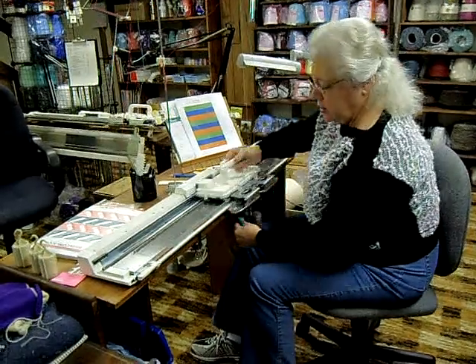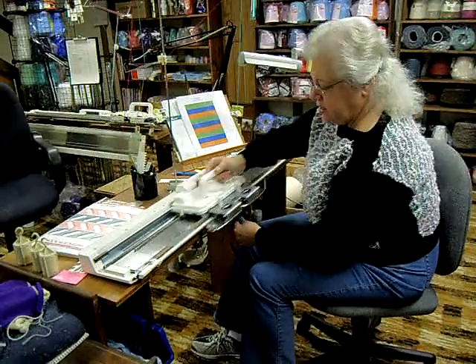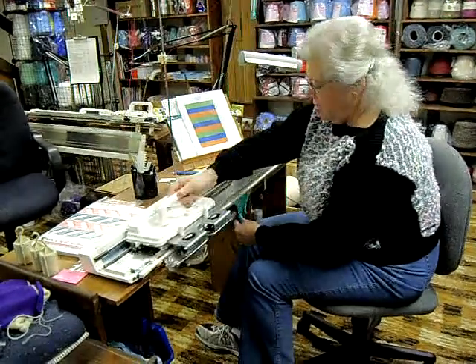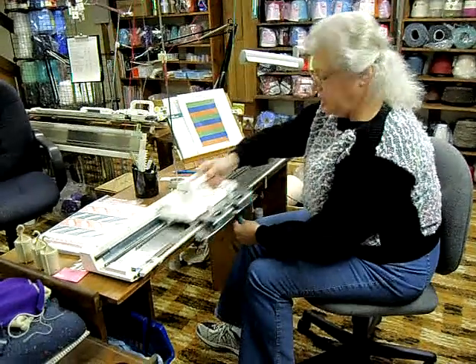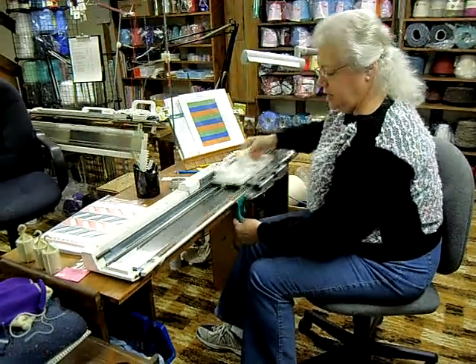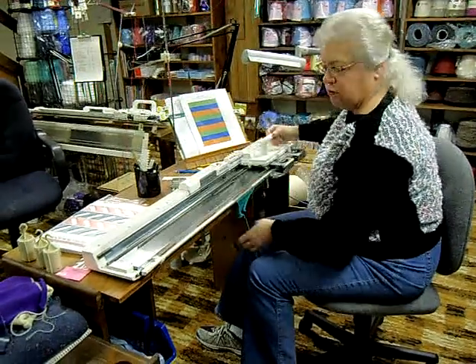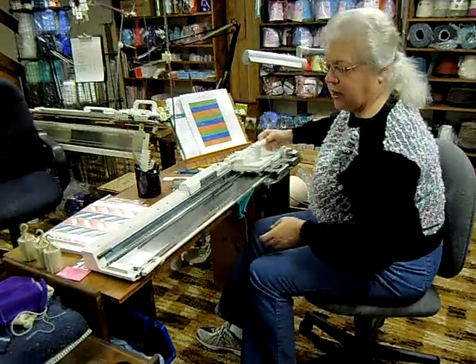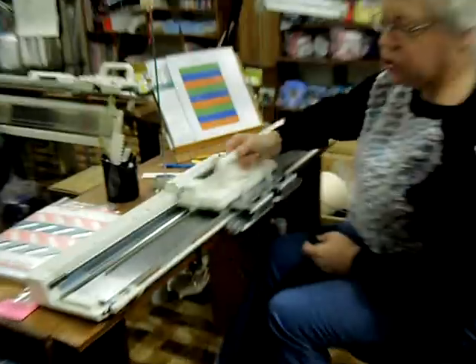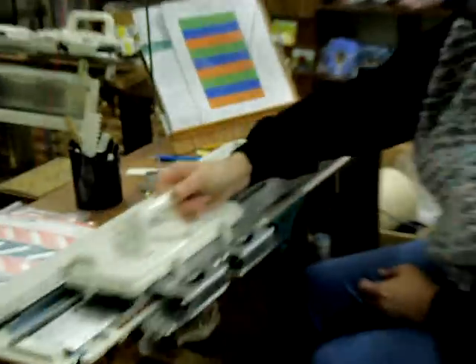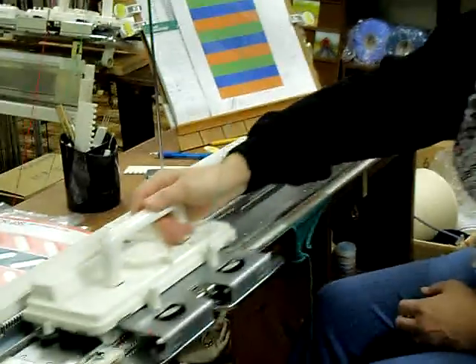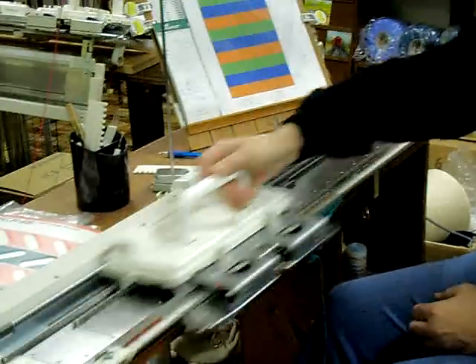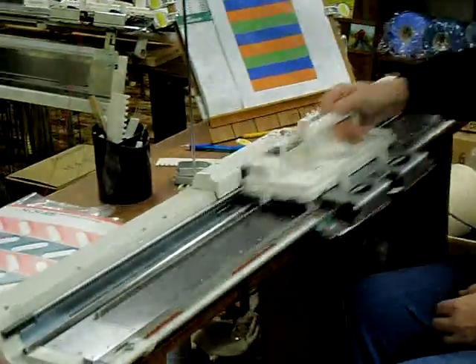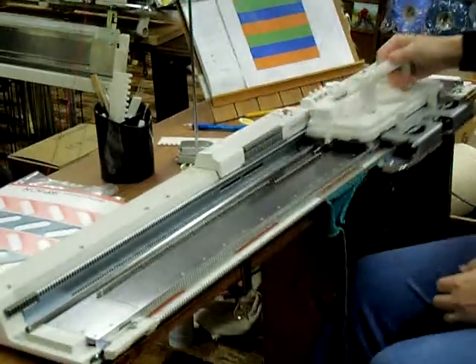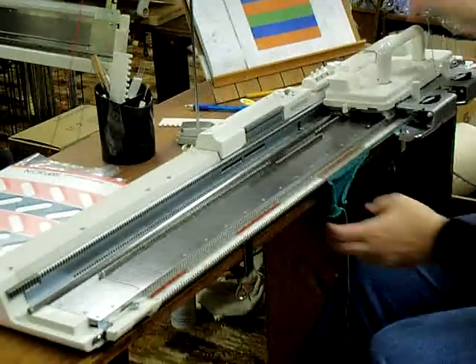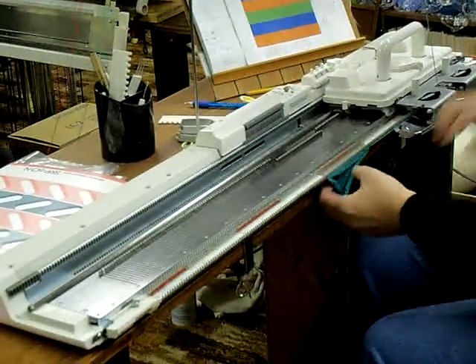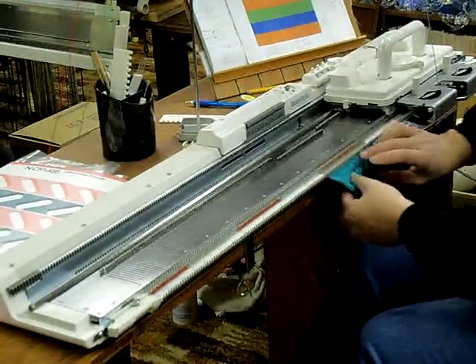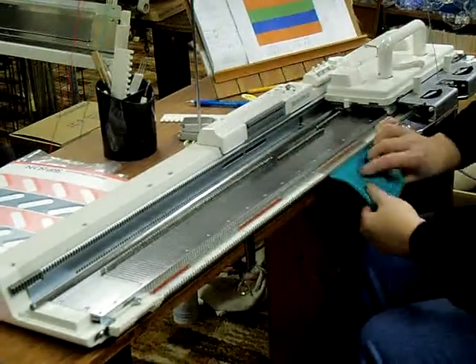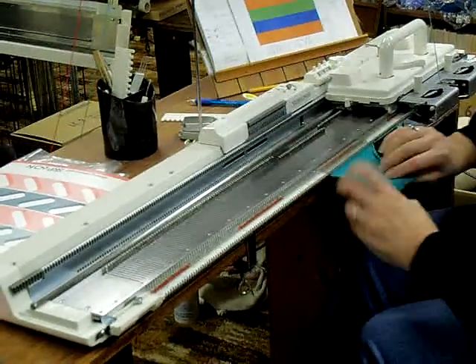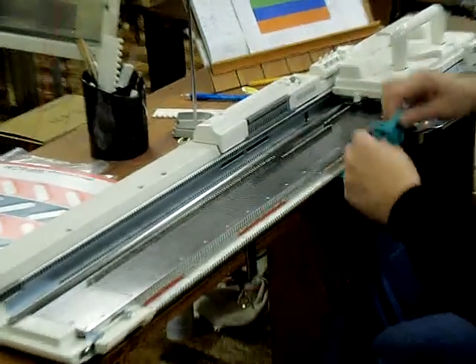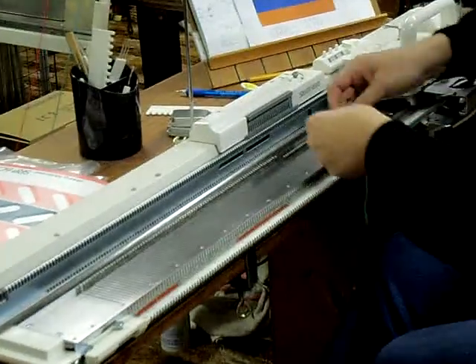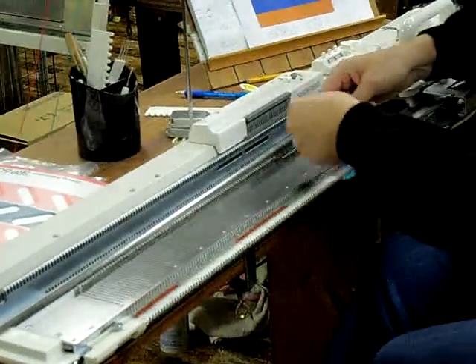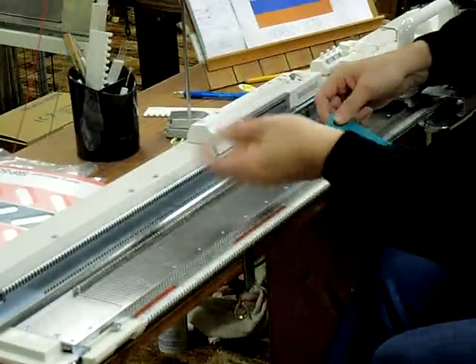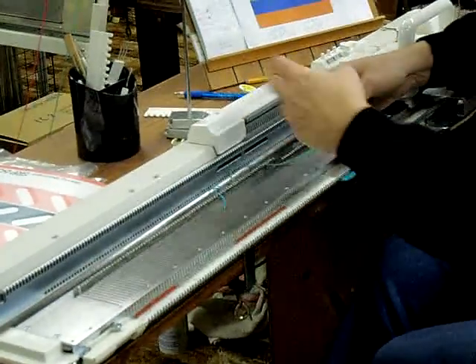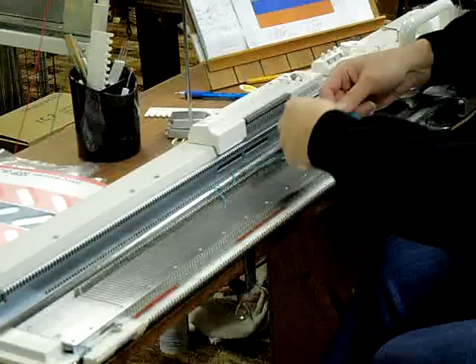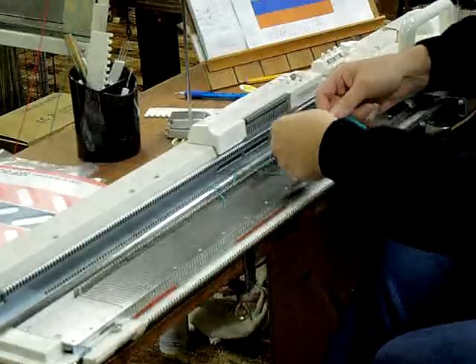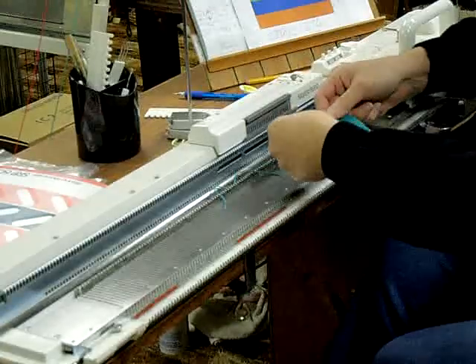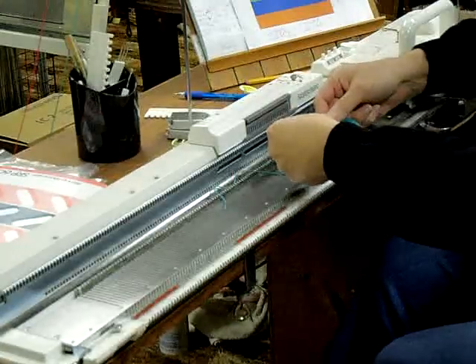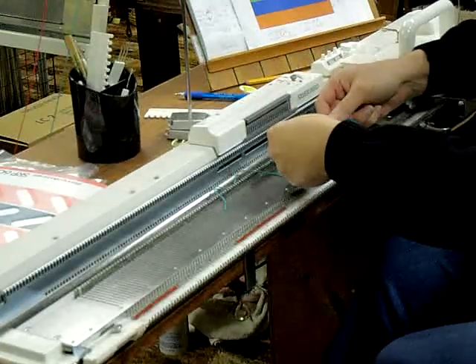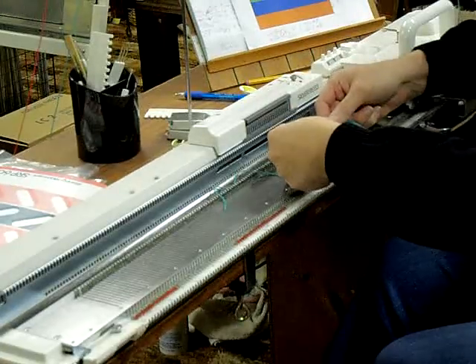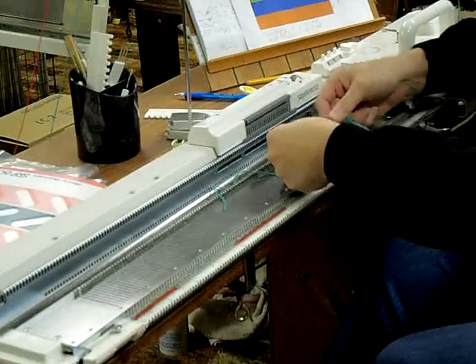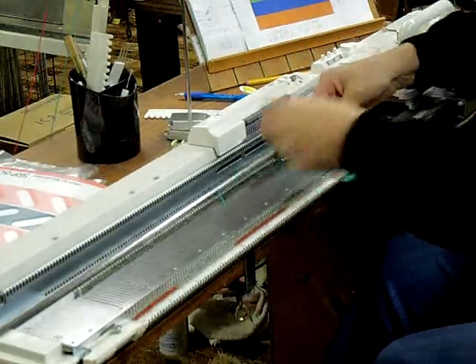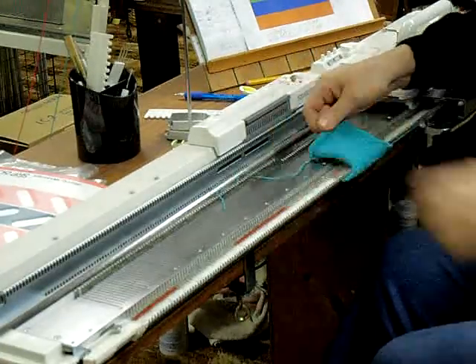You can see how easy it is to work on this machine. This is the type of fabric that you get on this machine.